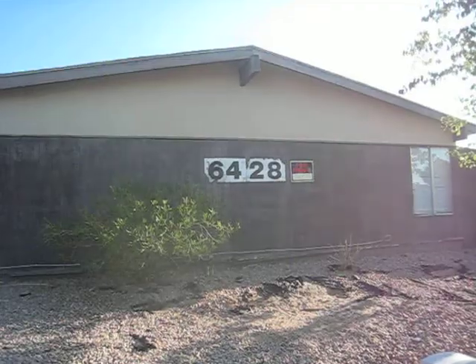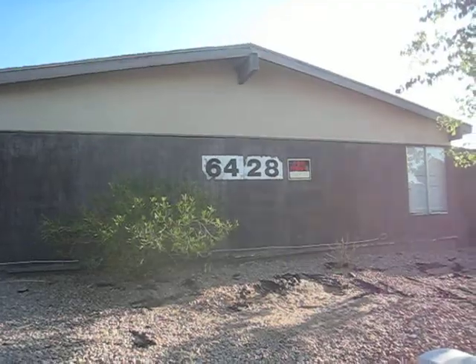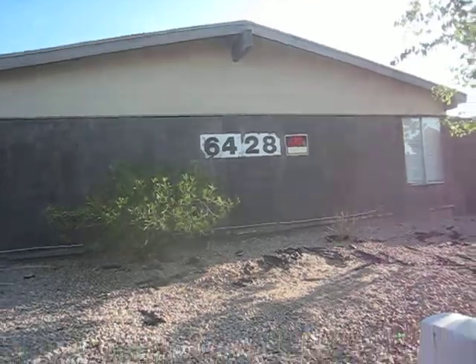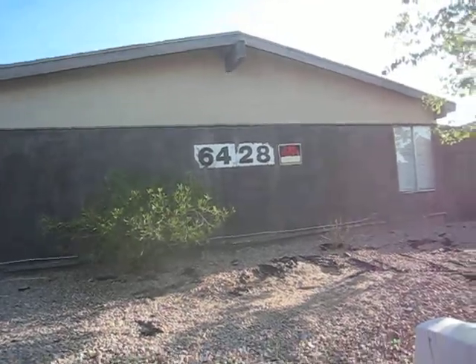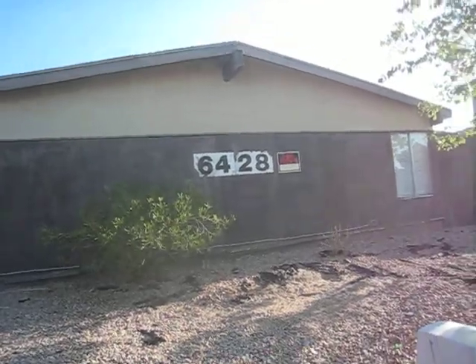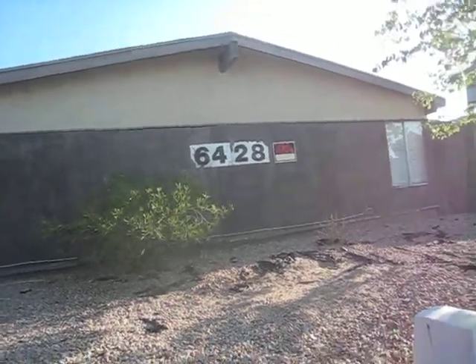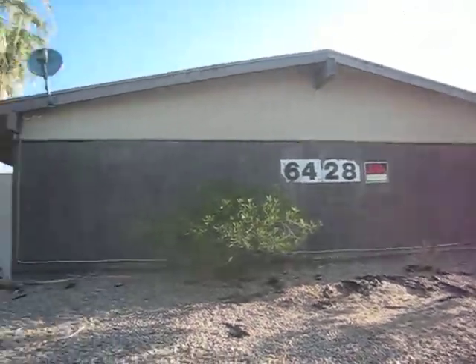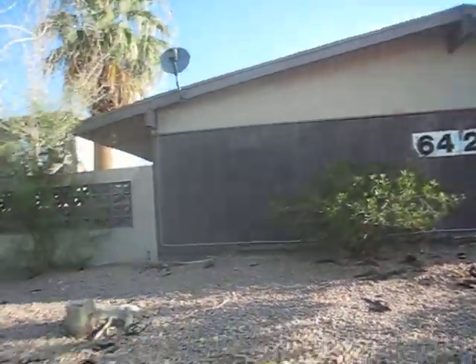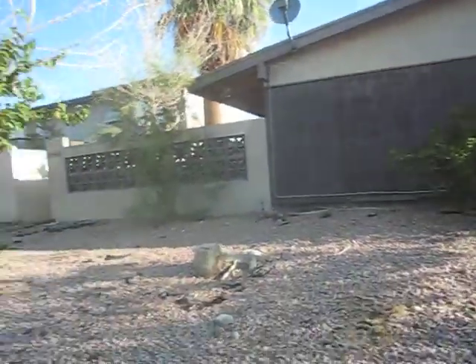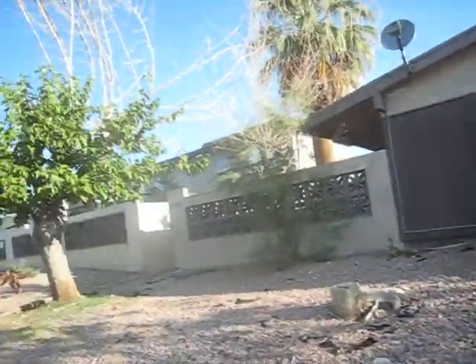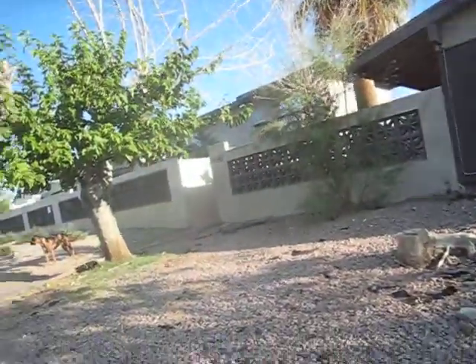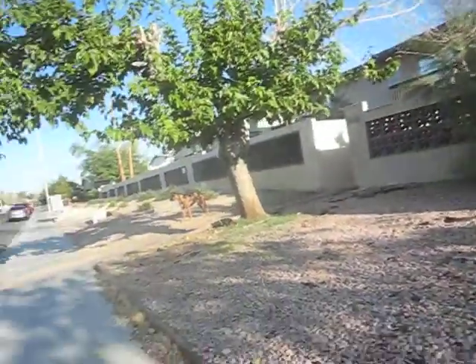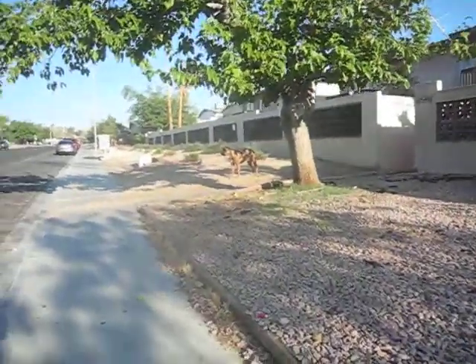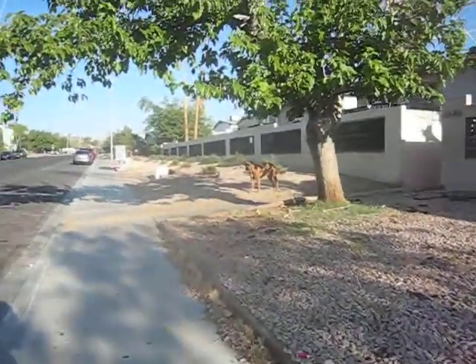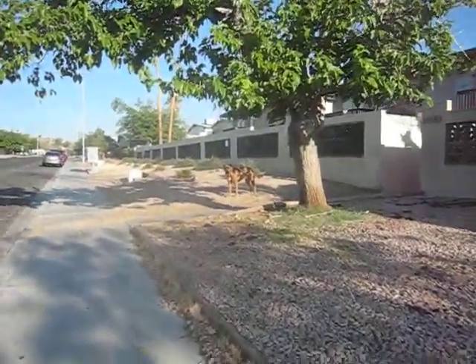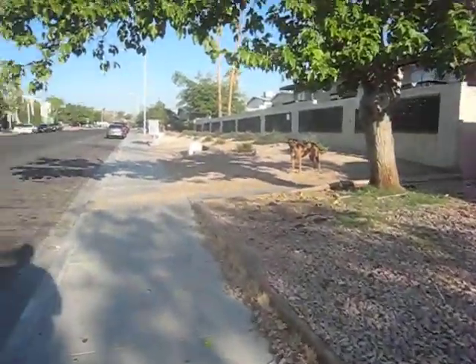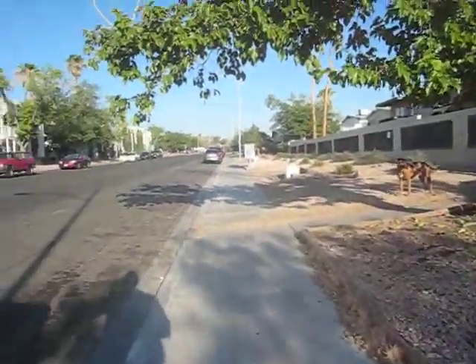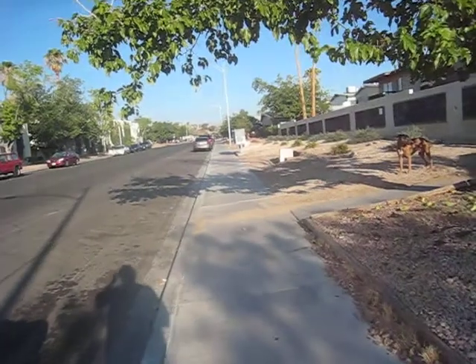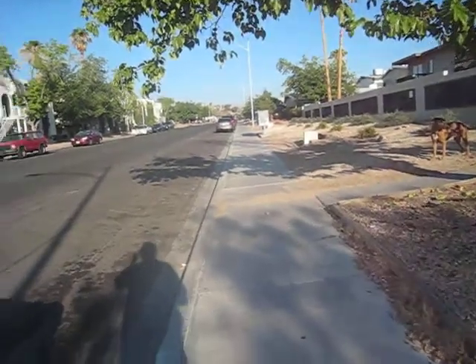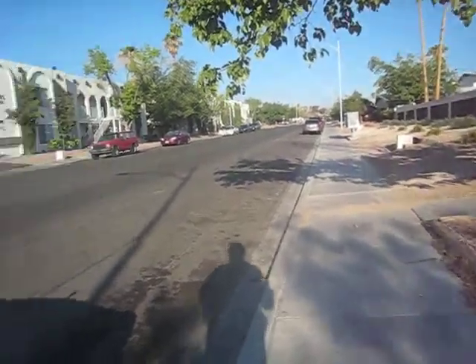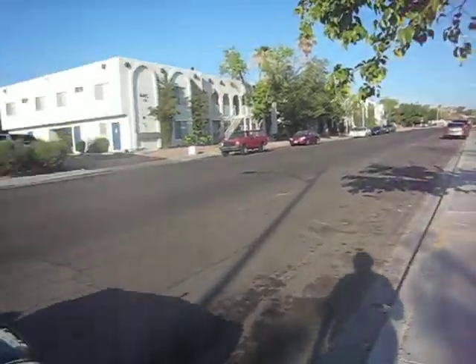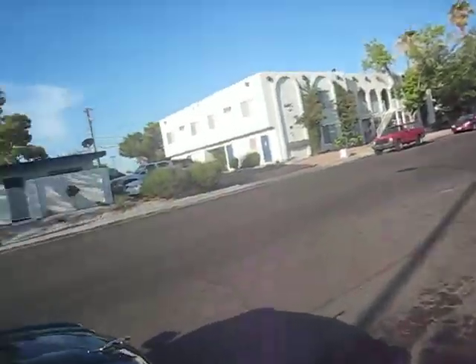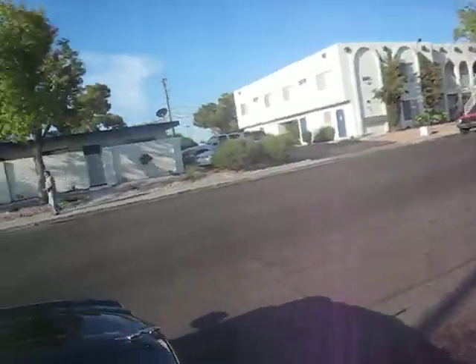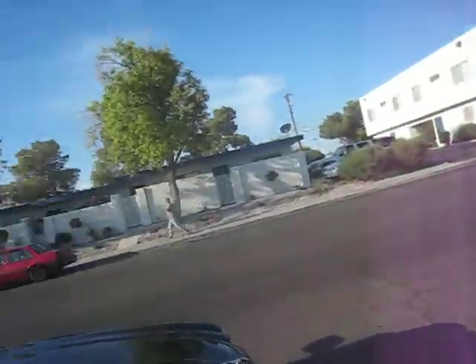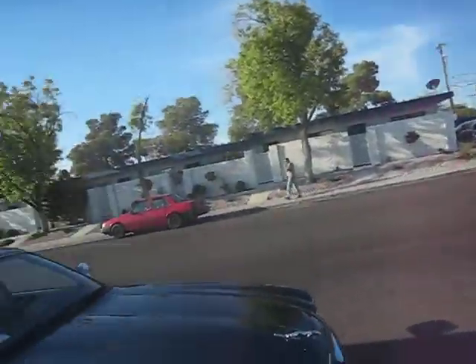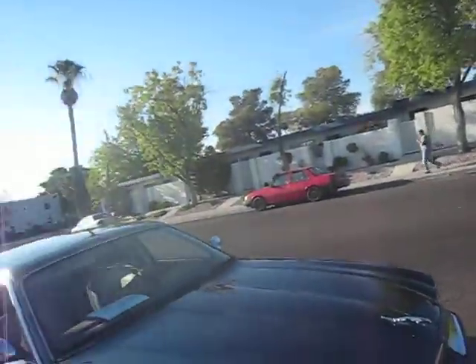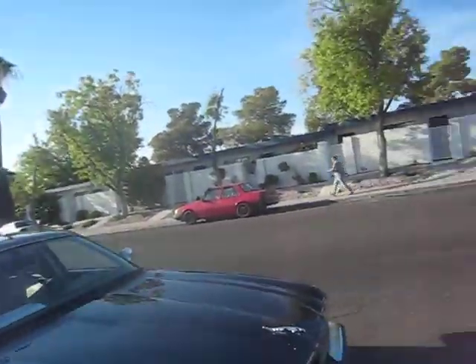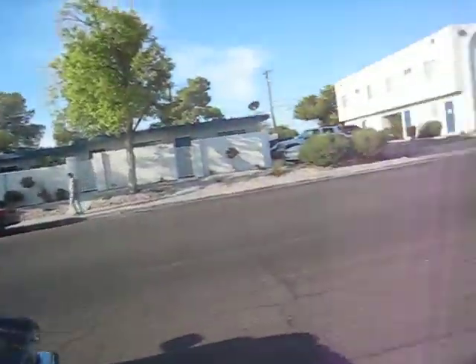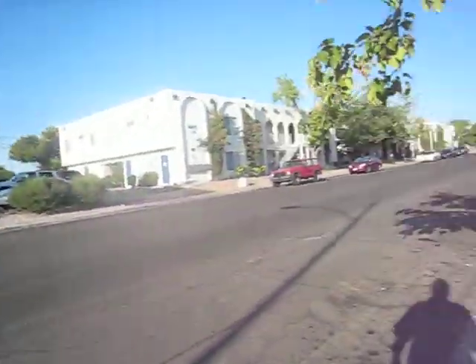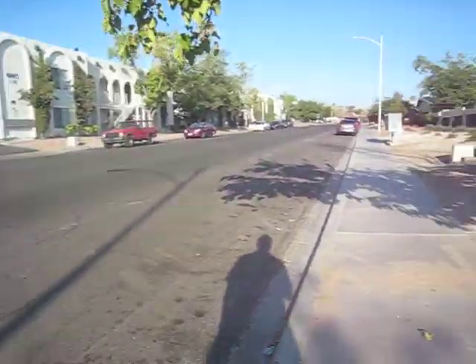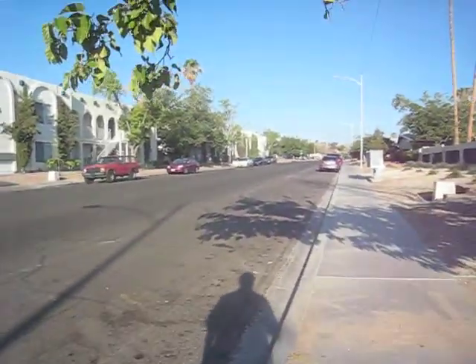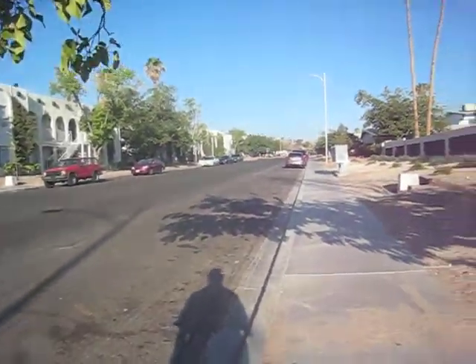We're at 6428 Quesada. I'd describe this as a D neighborhood — D as in Delta. It's about as good as they get.